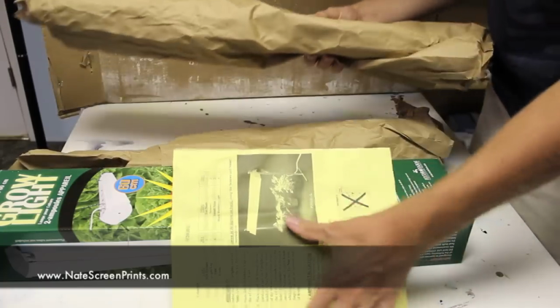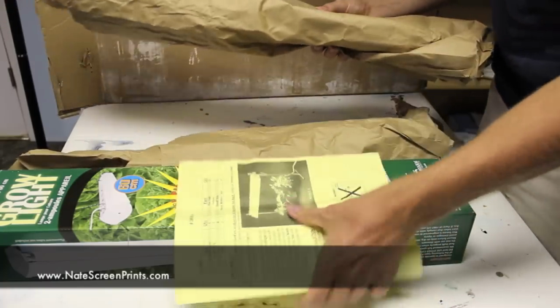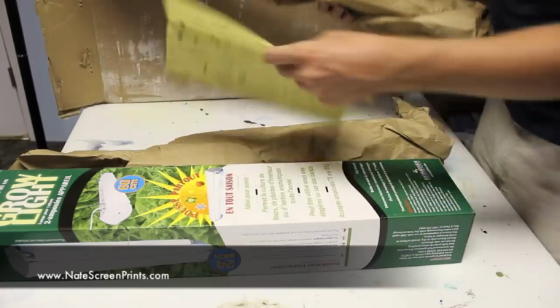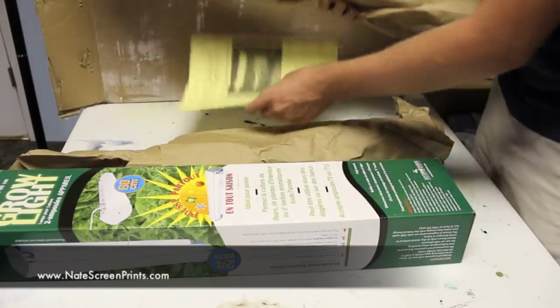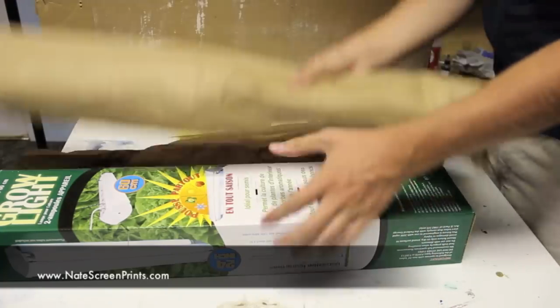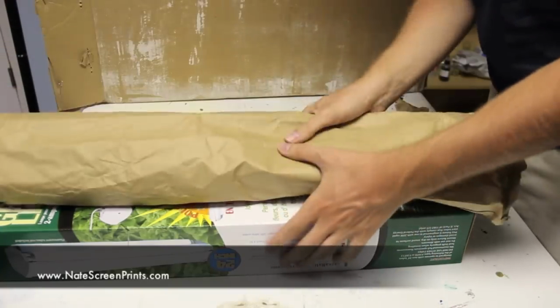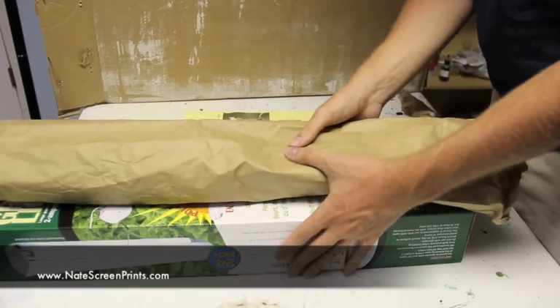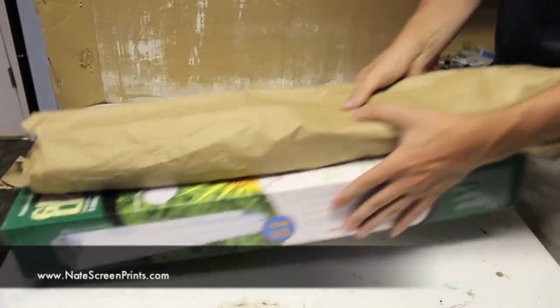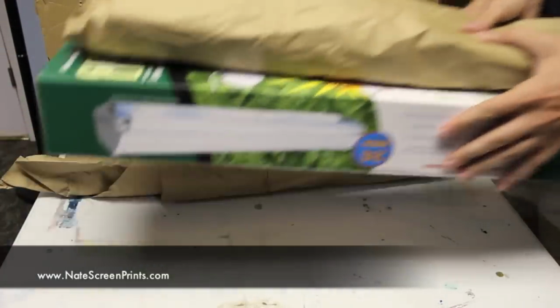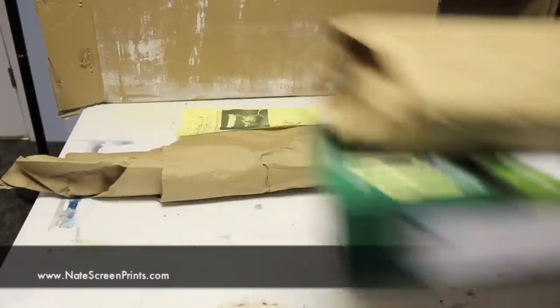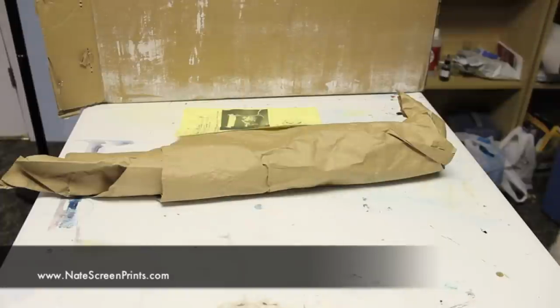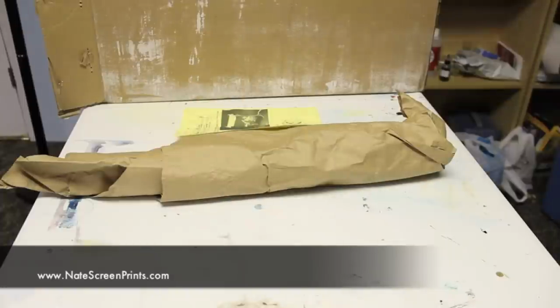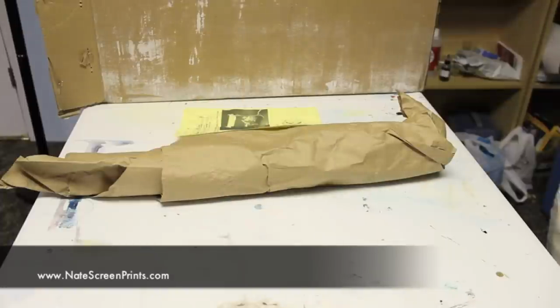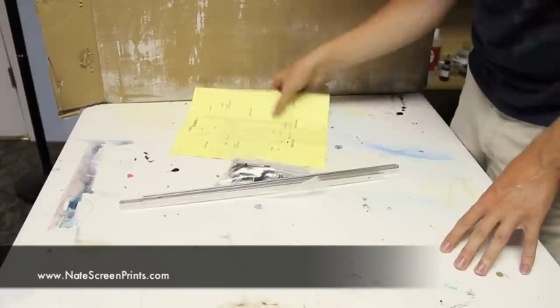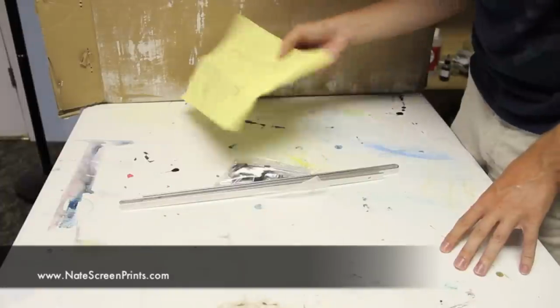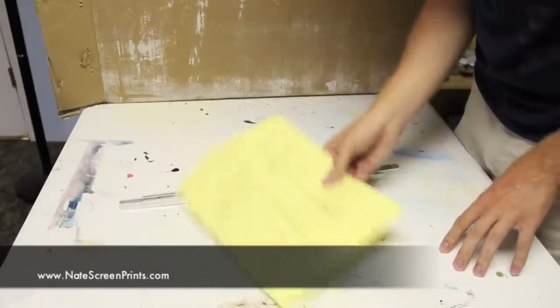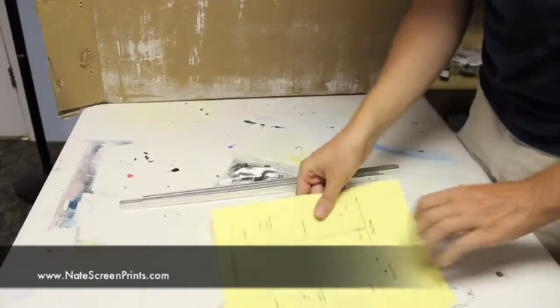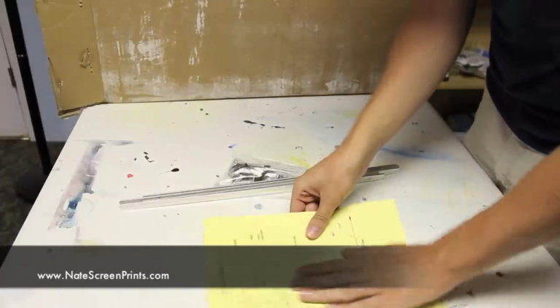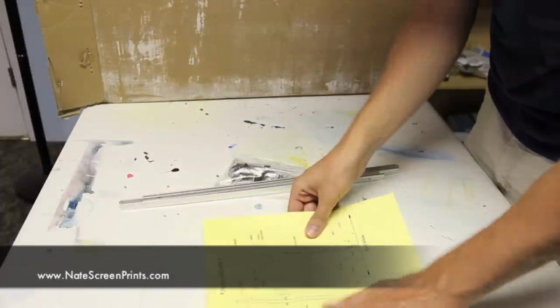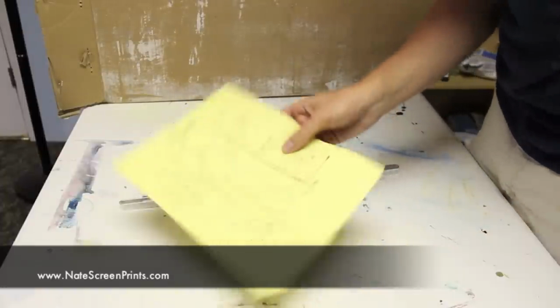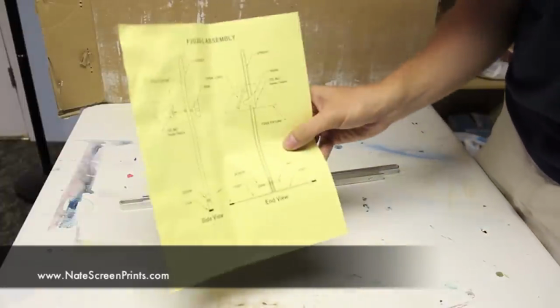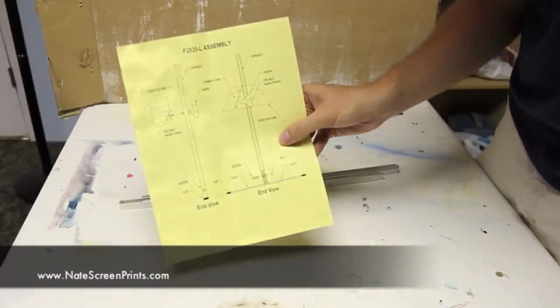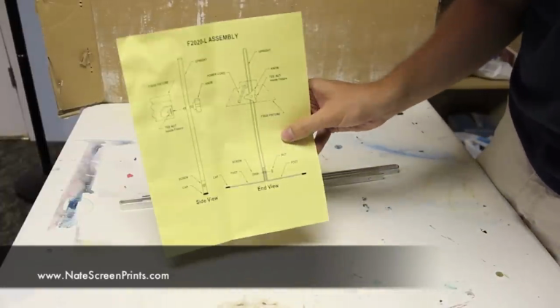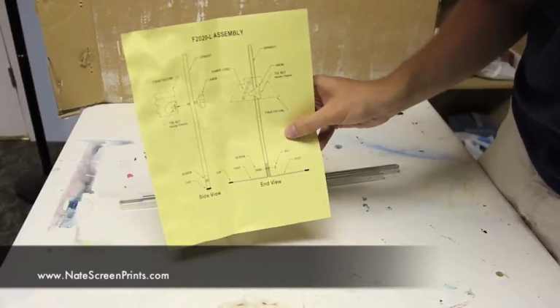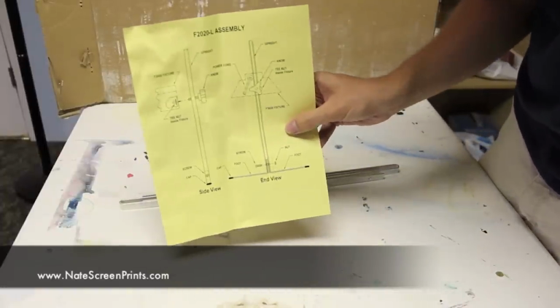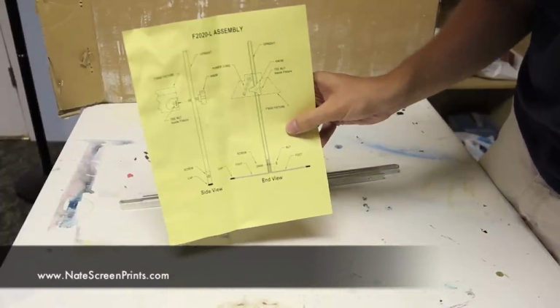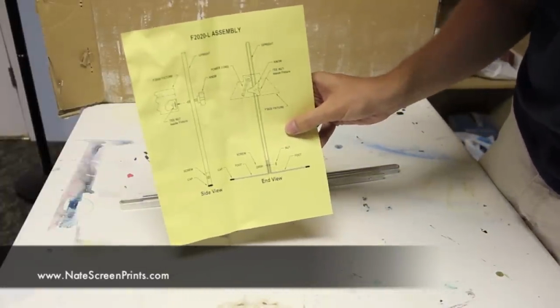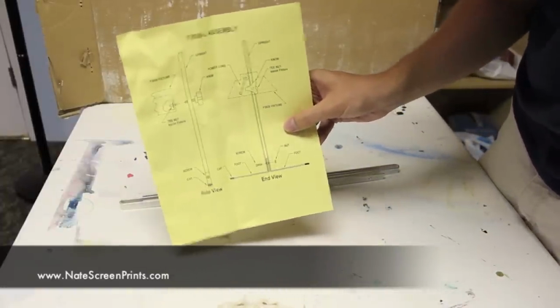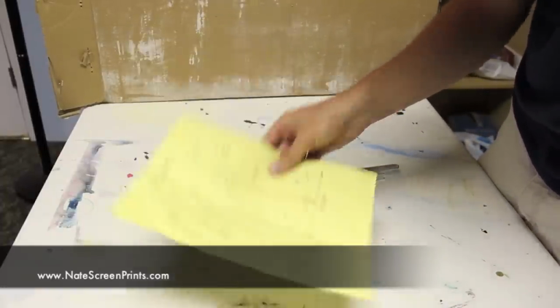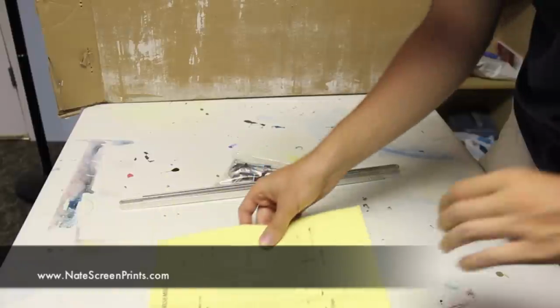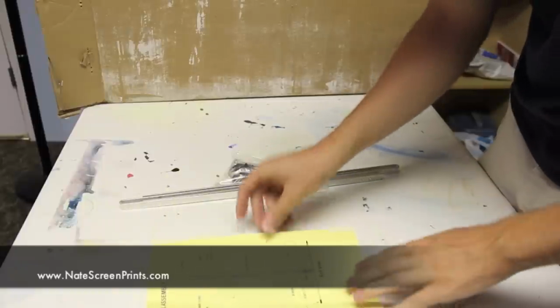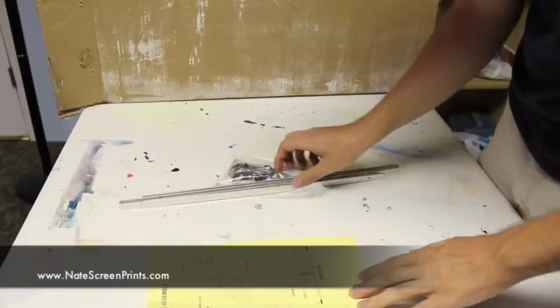Now that I showed you everything that came with this kit that you can get from ezscreenprint, I'm going to show you how to assemble everything. Here are the directions for assembling the stand — it's incredibly easy.